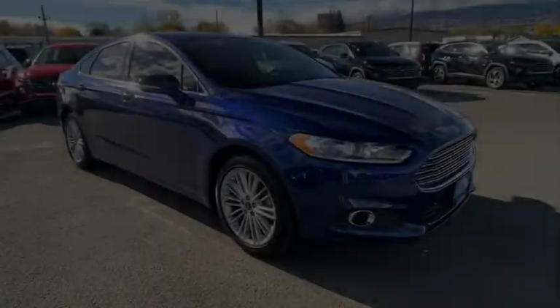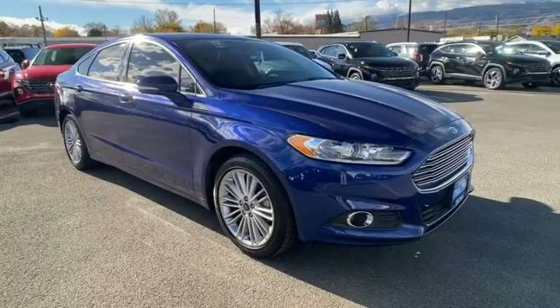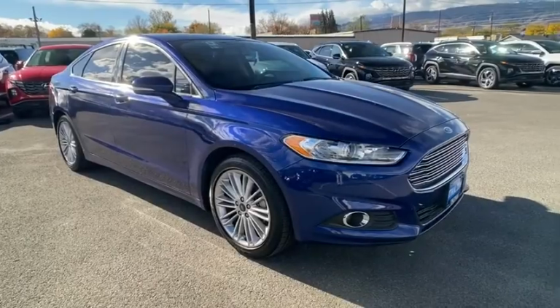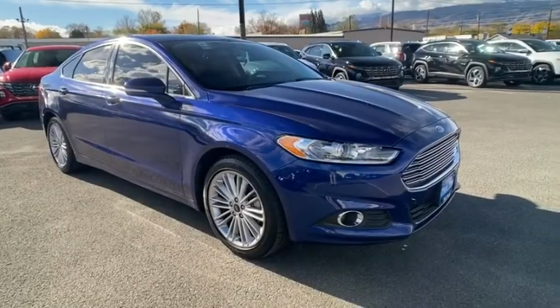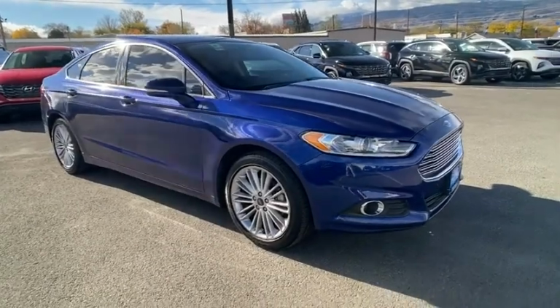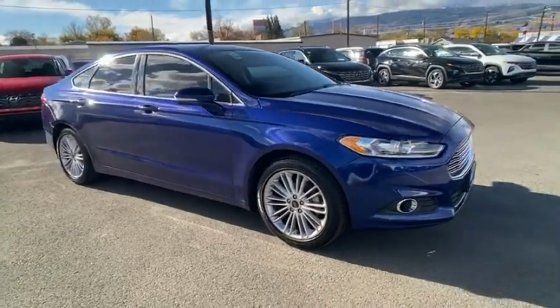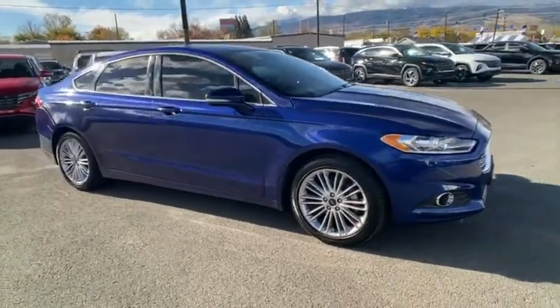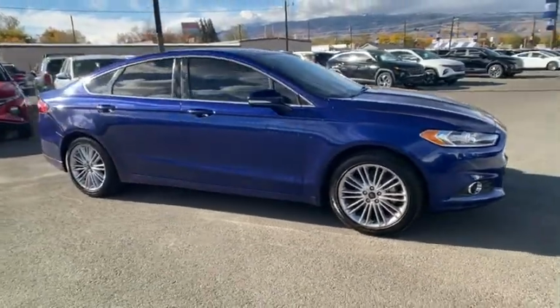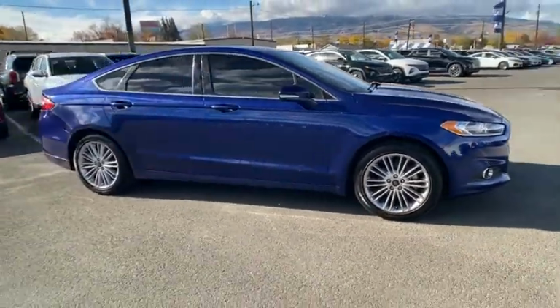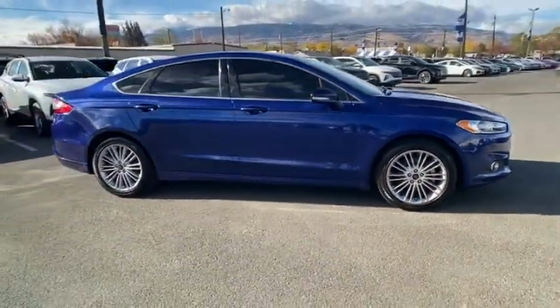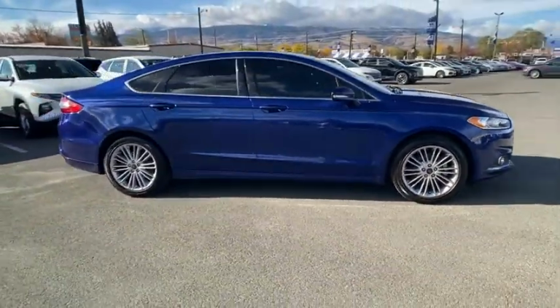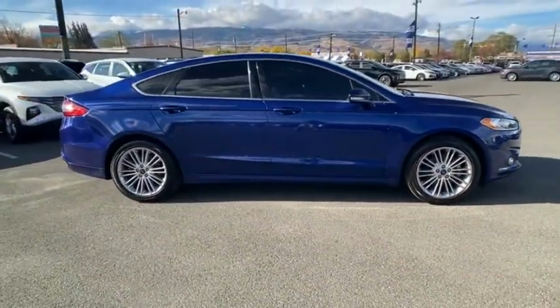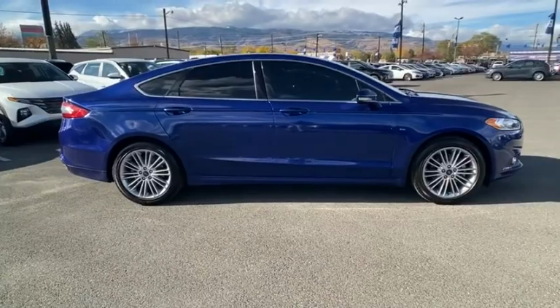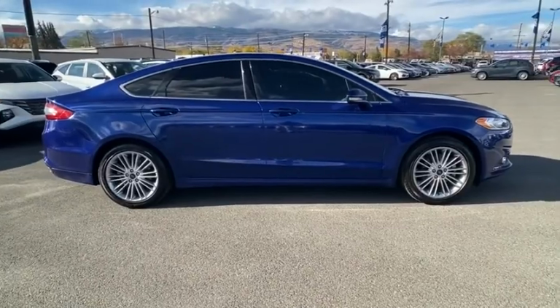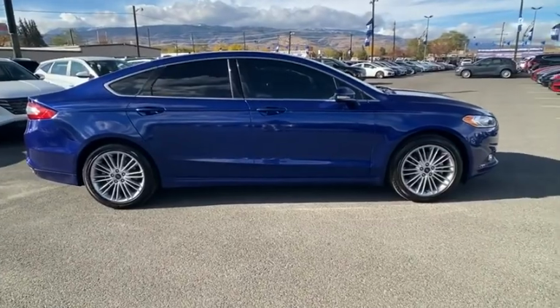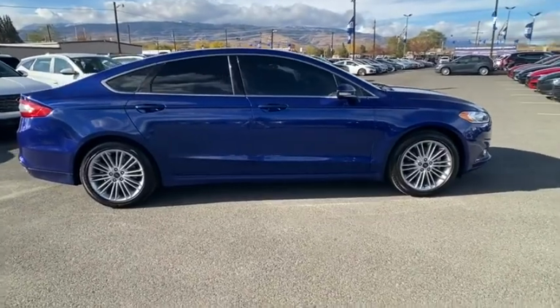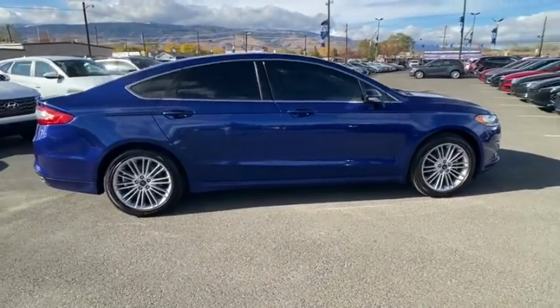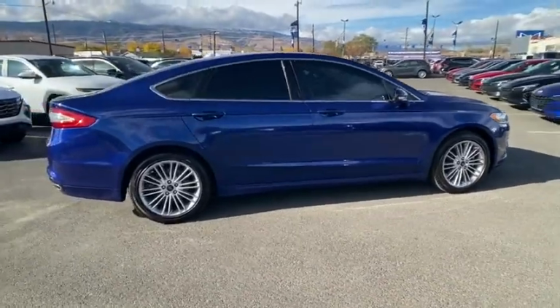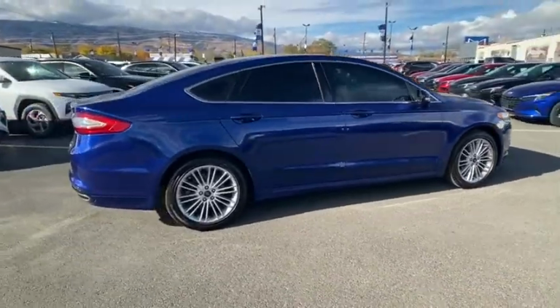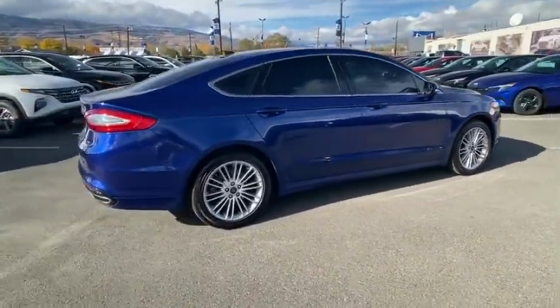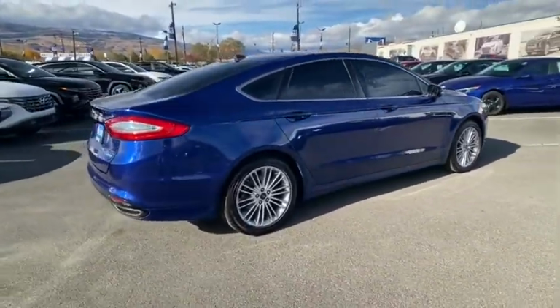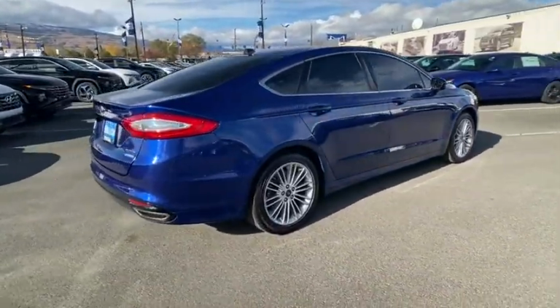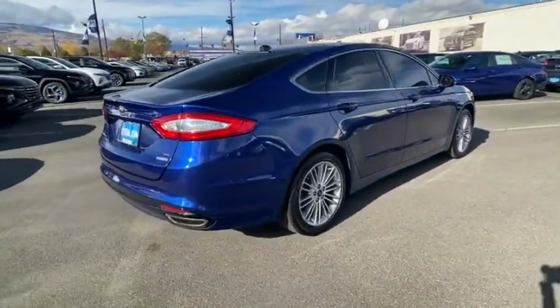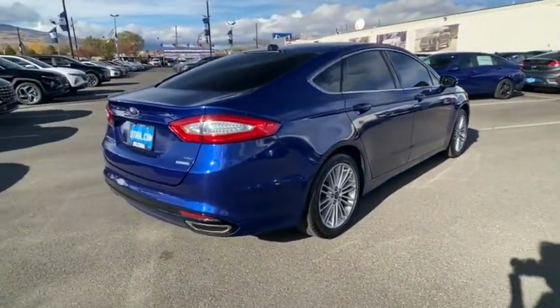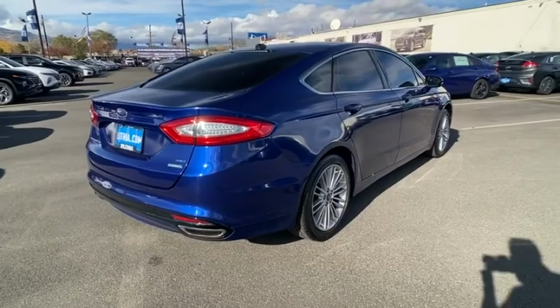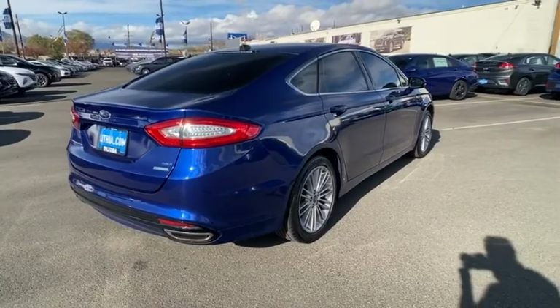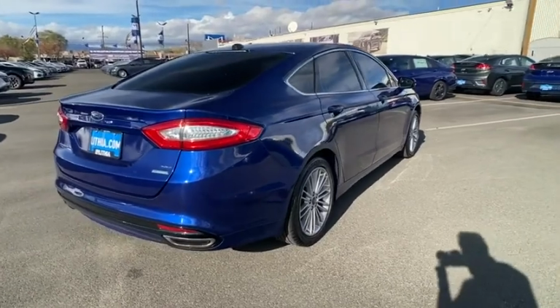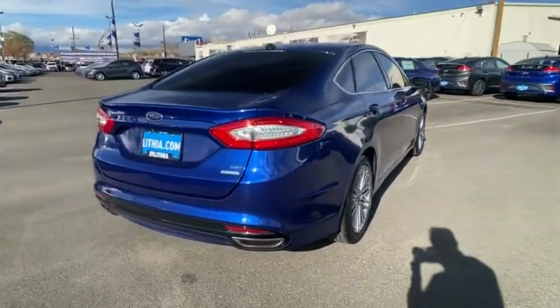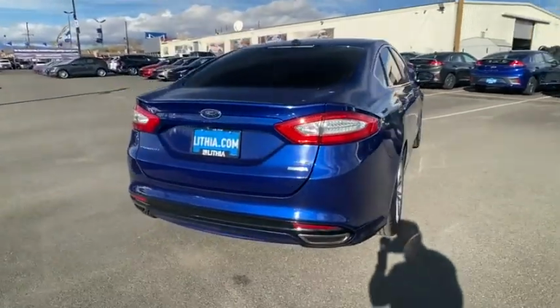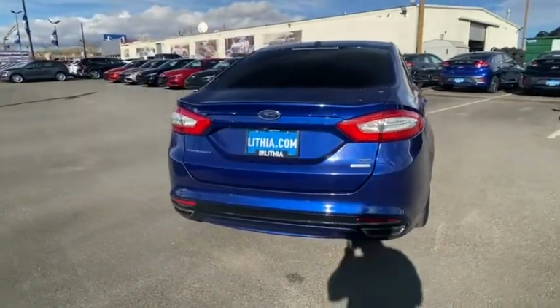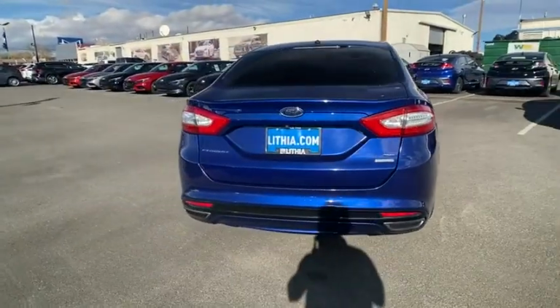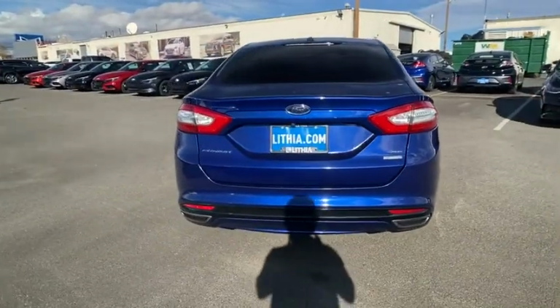Make a great choice today with the 2016 Ford Fusion. You can have both impressive power and great economy in a Fusion. This vehicle has less than 90,000 miles. Here are some of this vehicle's great options.